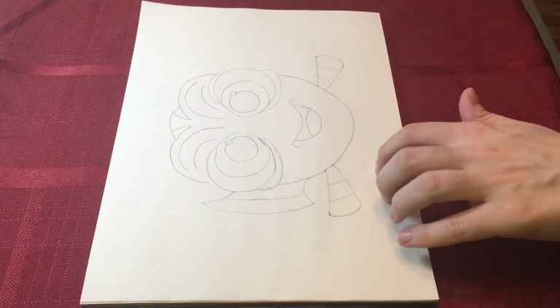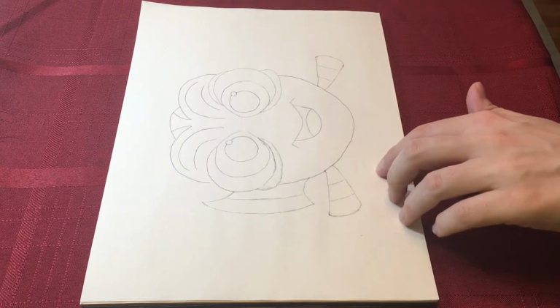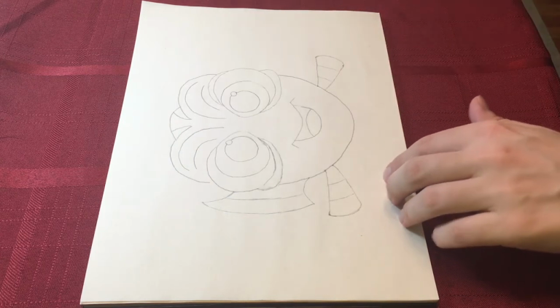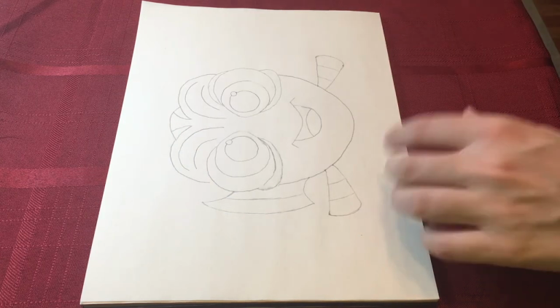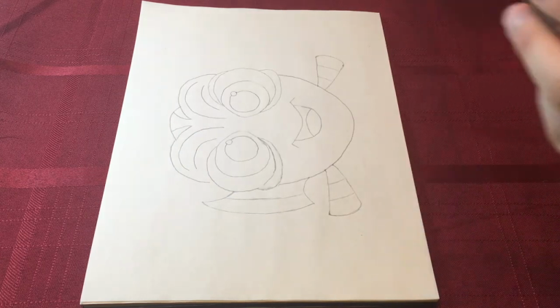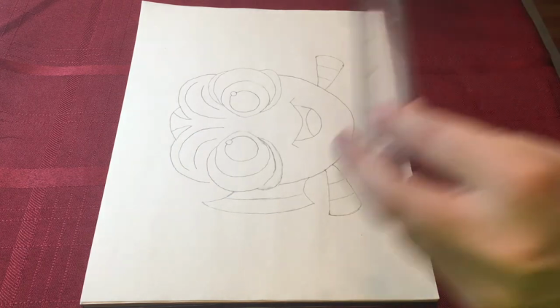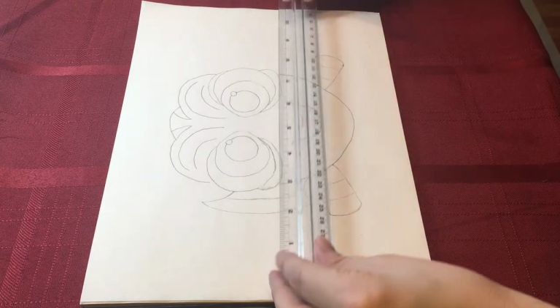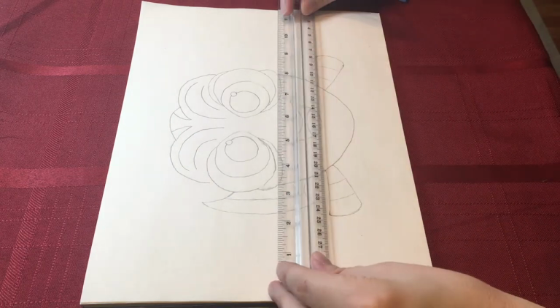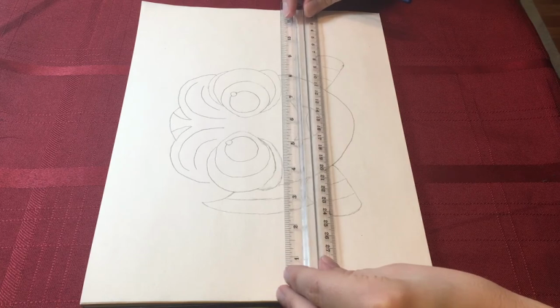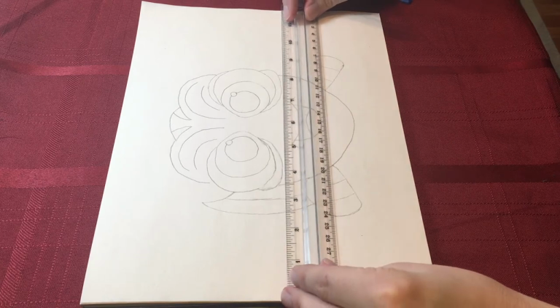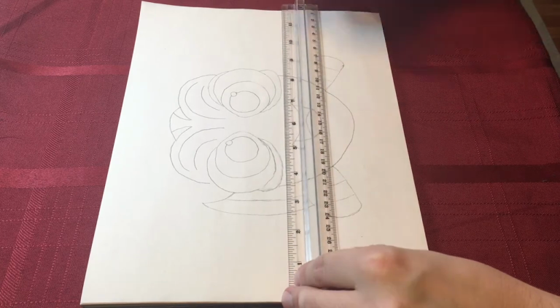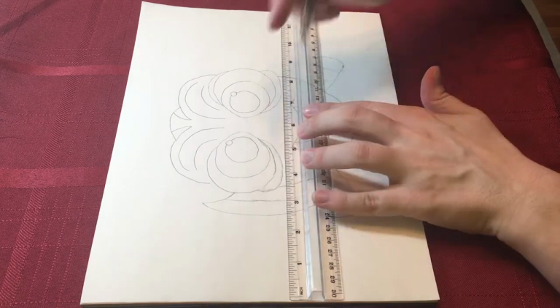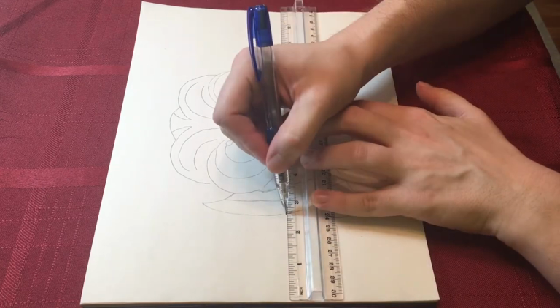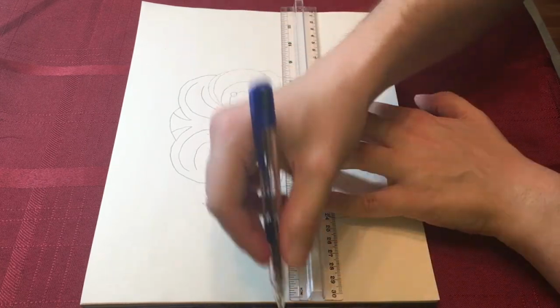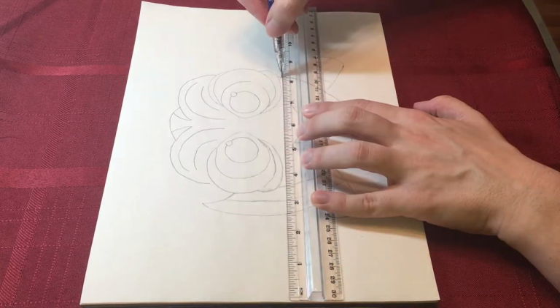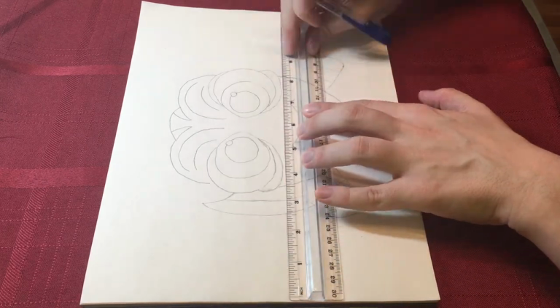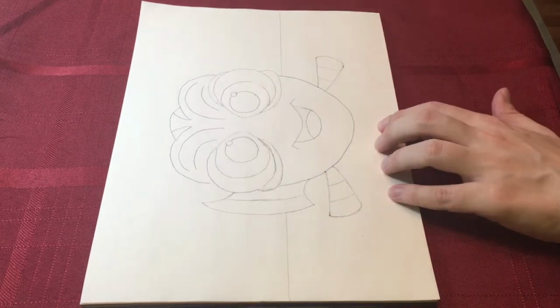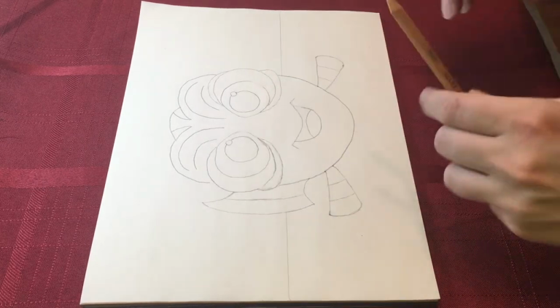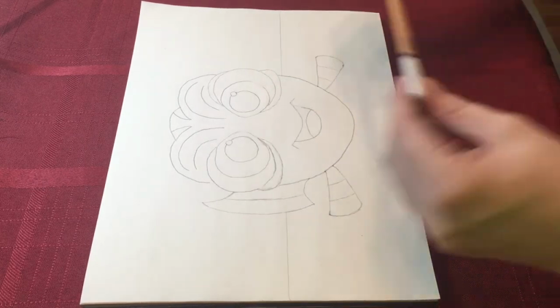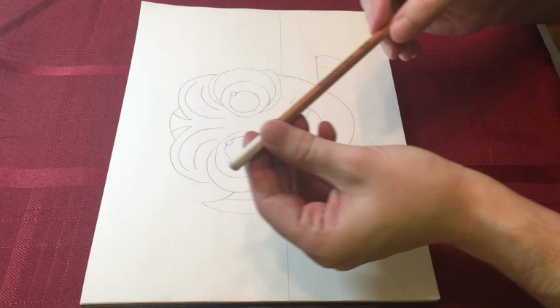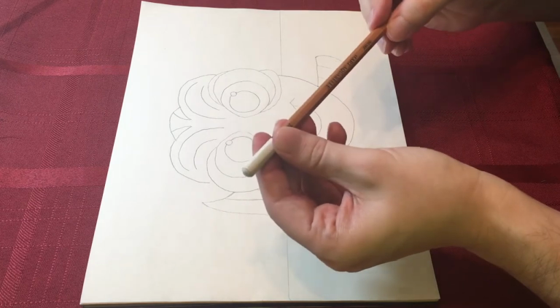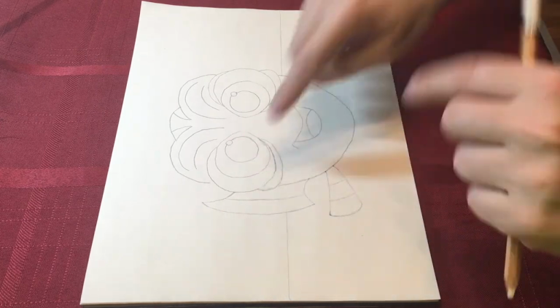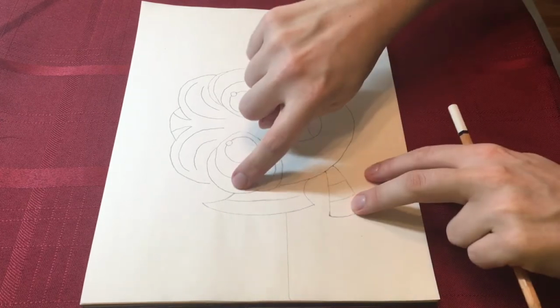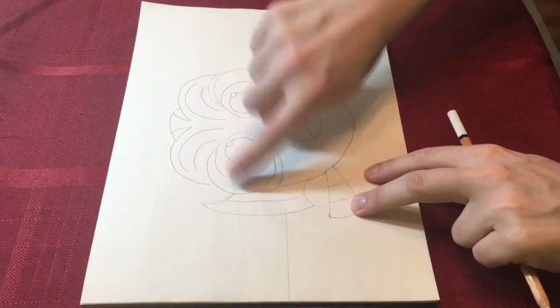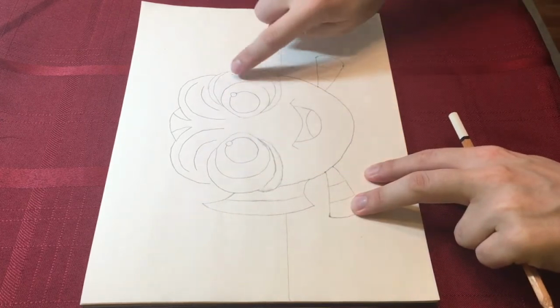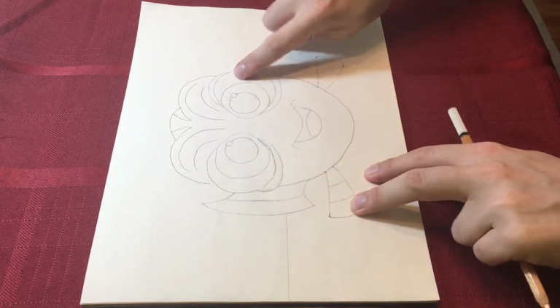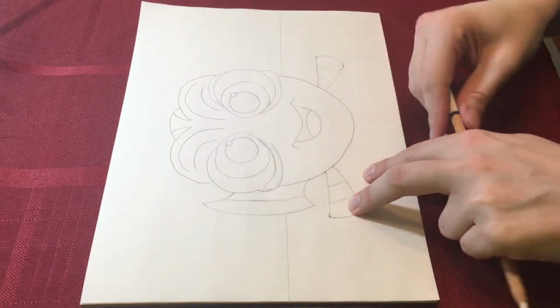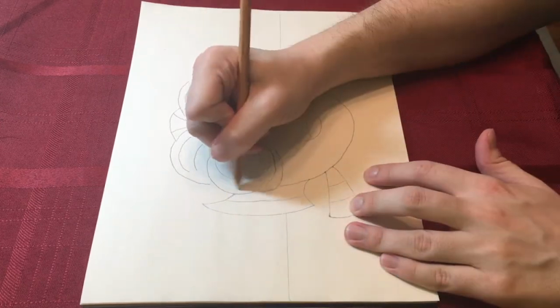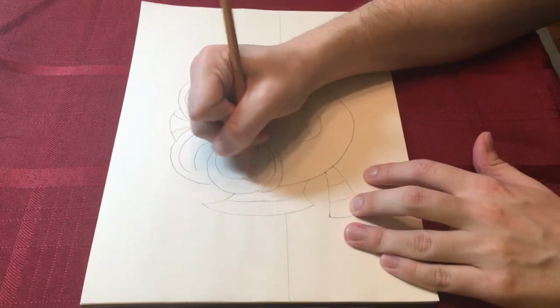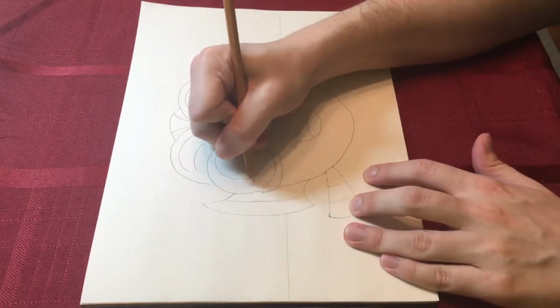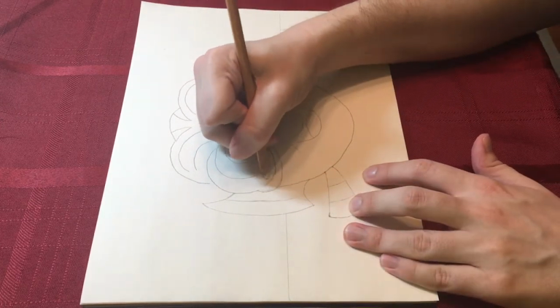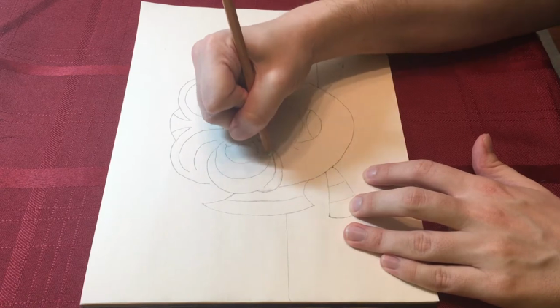Using your ruler, draw a line across the paper to make your guidelines for your background. You can use the bottom of her eyes to know where to put the lines. Use a white colored pencil to color in Dory's big eyeballs in the littlest circles. If you don't have a white pencil, just leave them white.